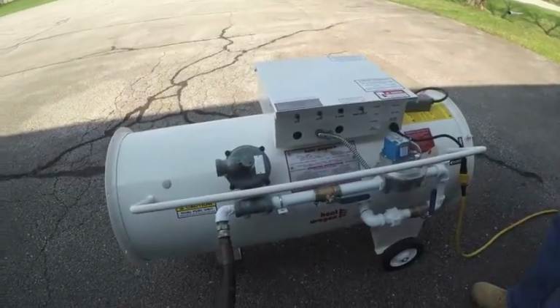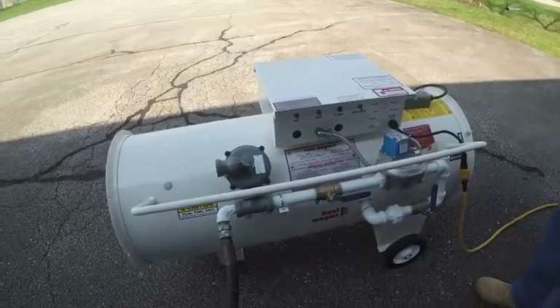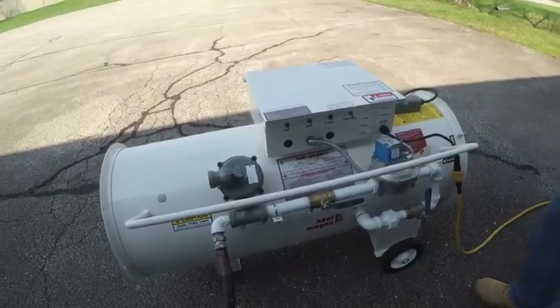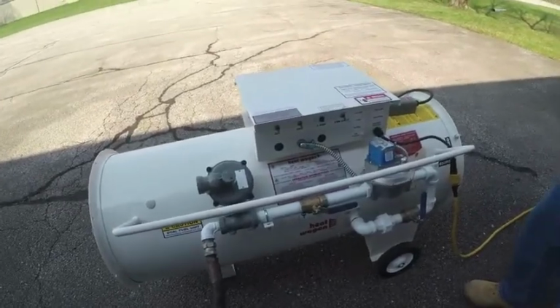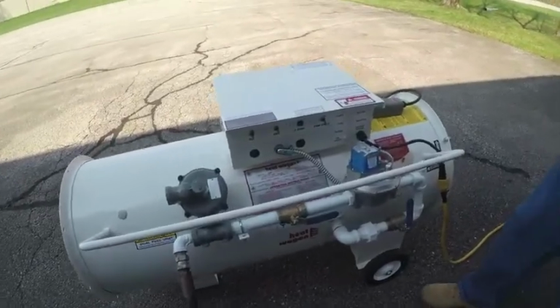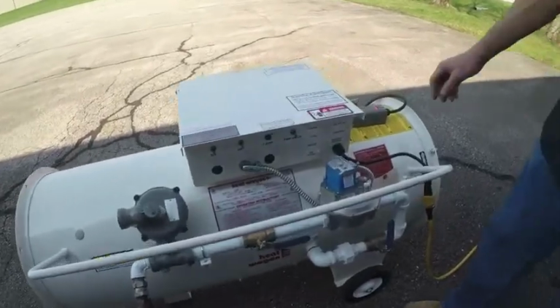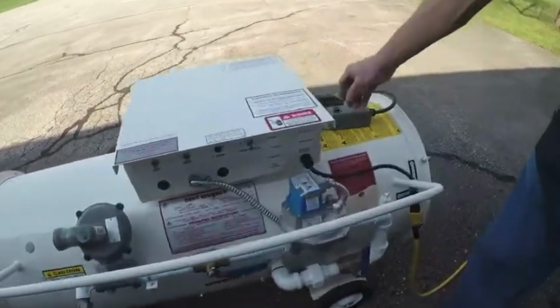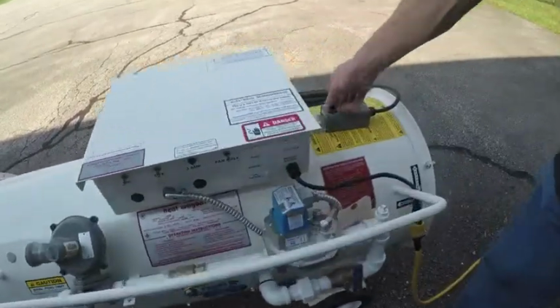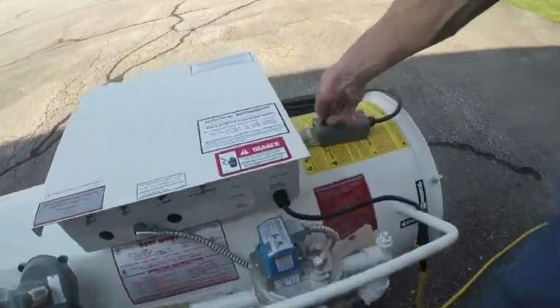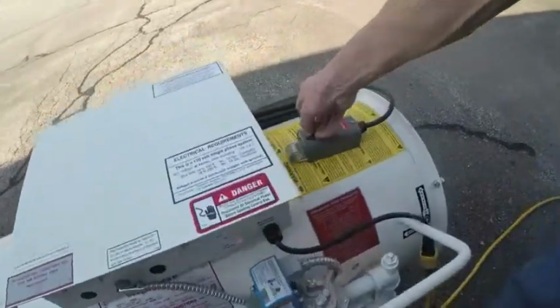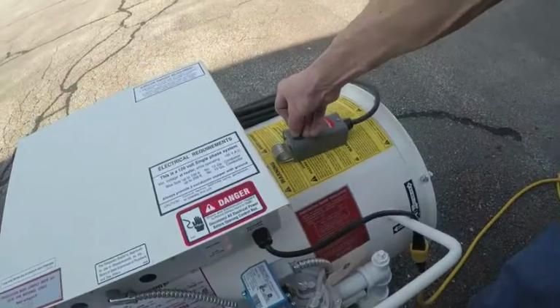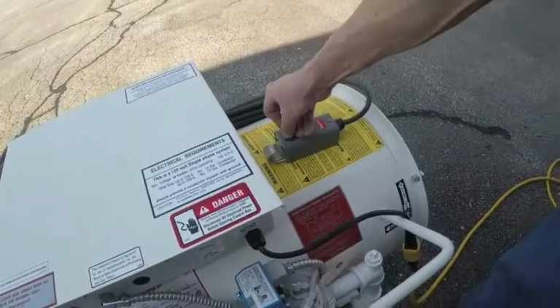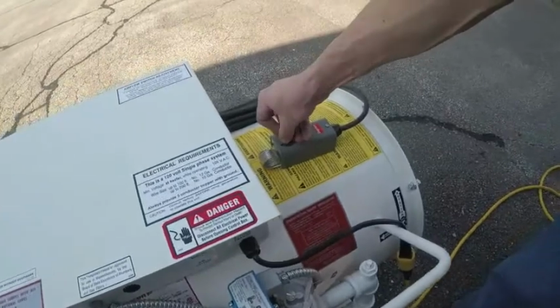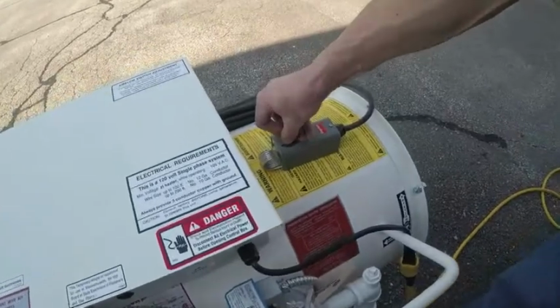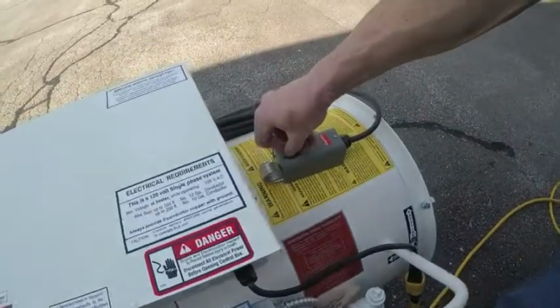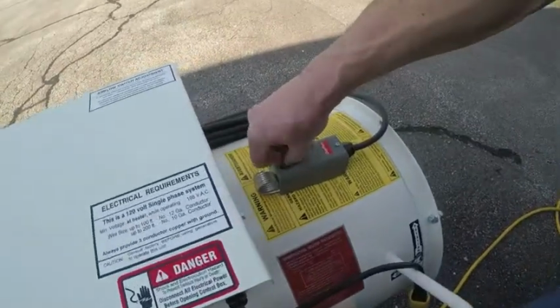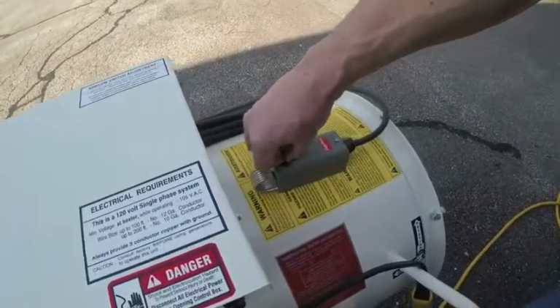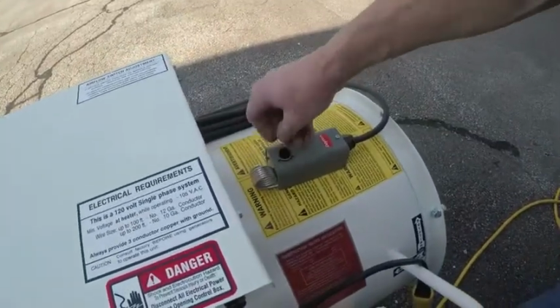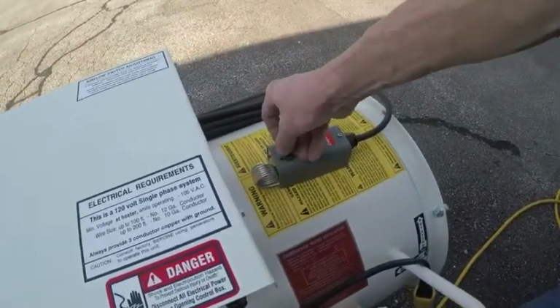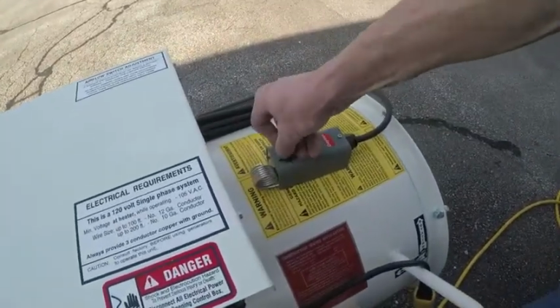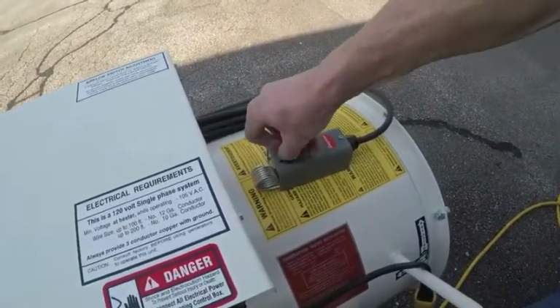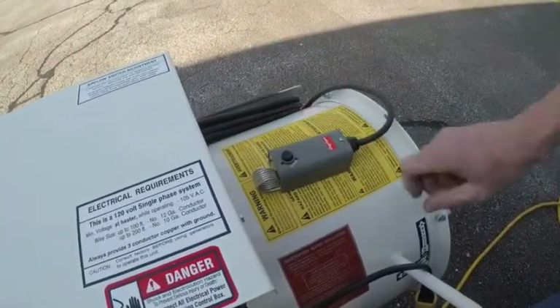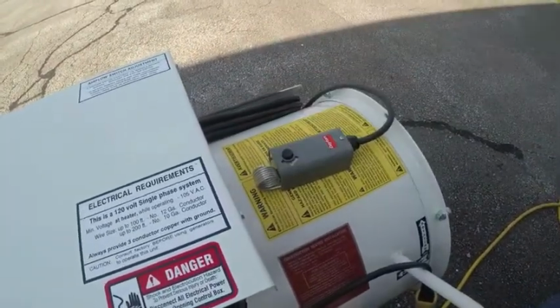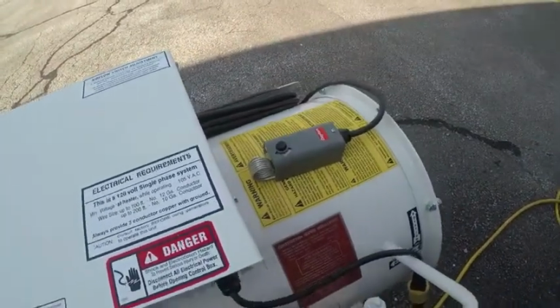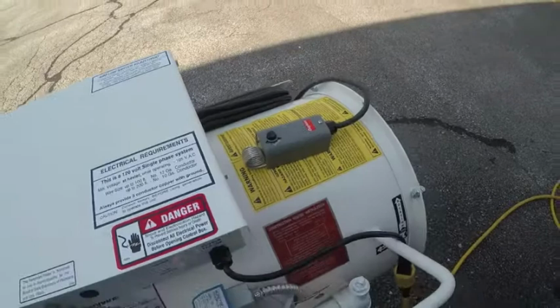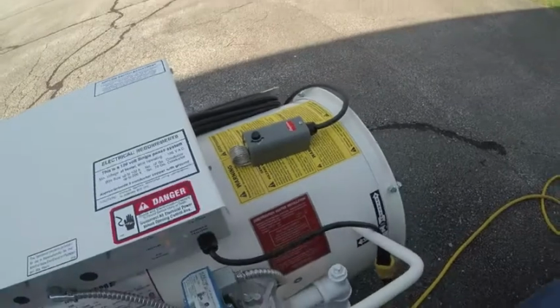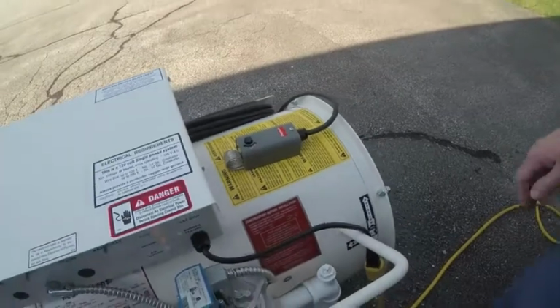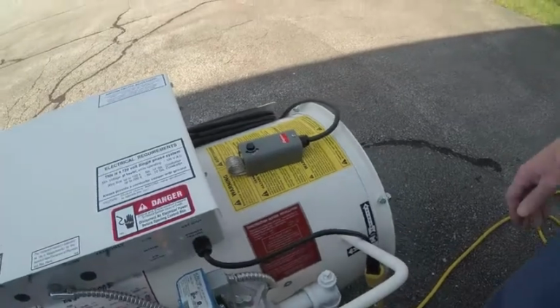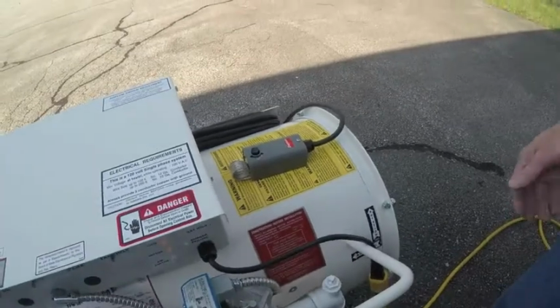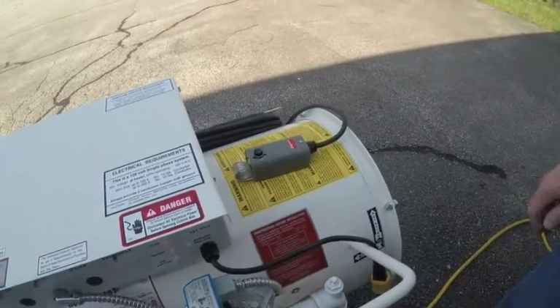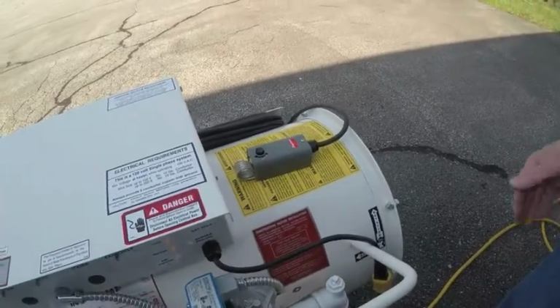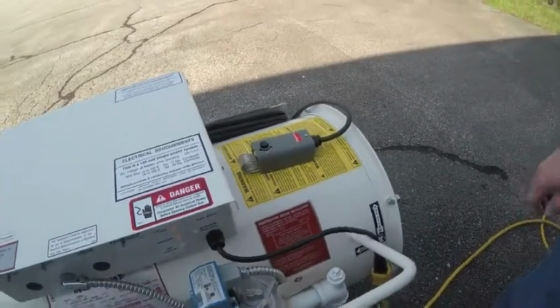When you're ready to turn it down, you can turn the thermostat. The fan will run momentarily, and then it will shut down.